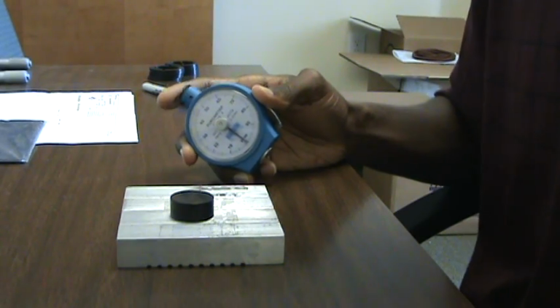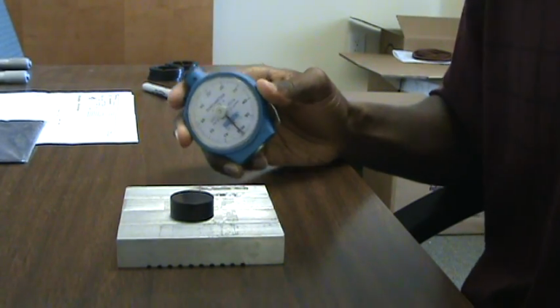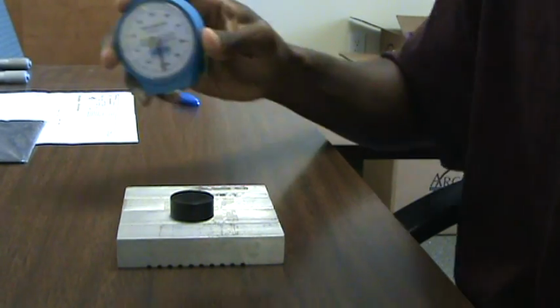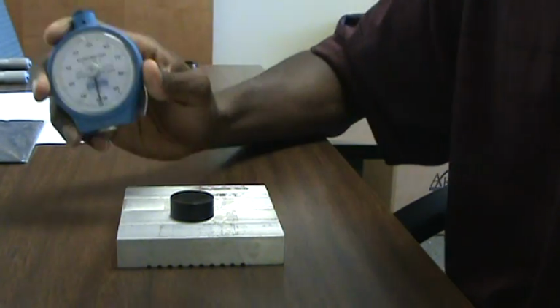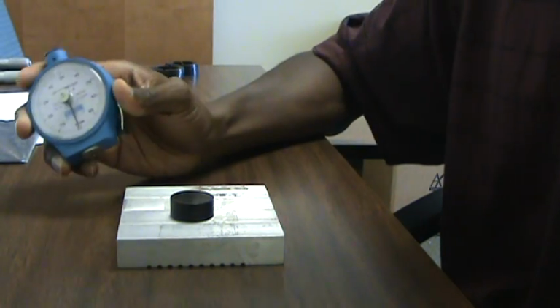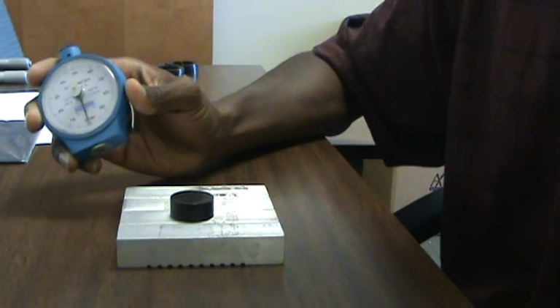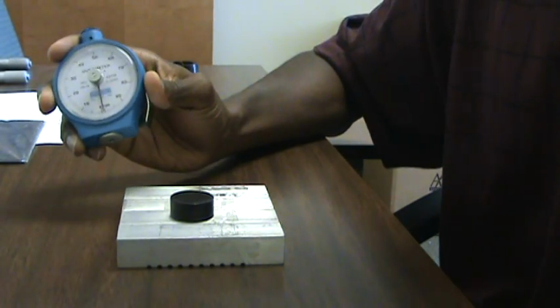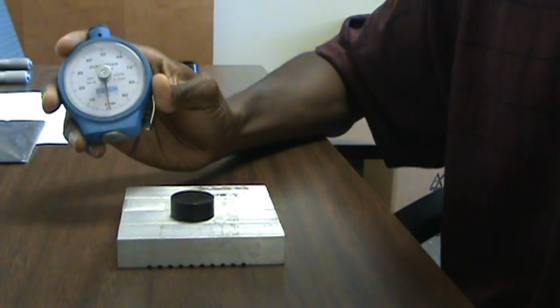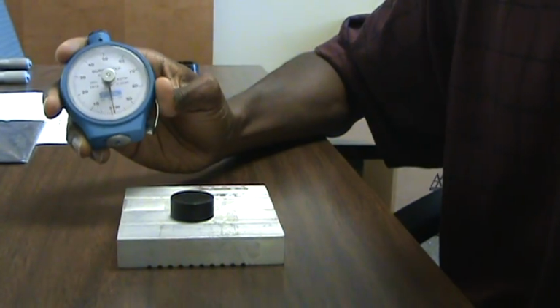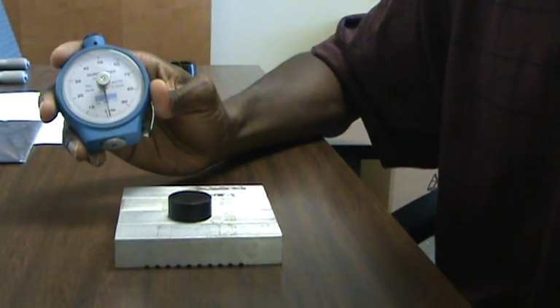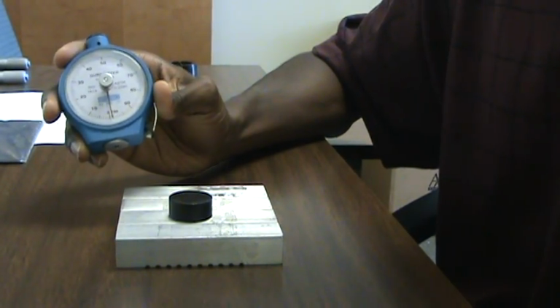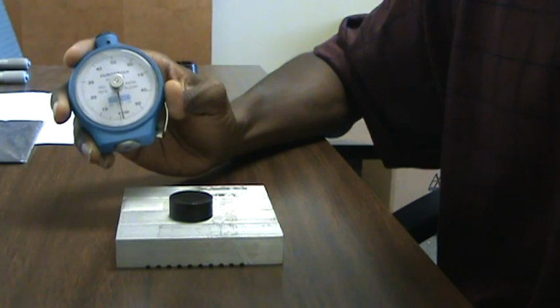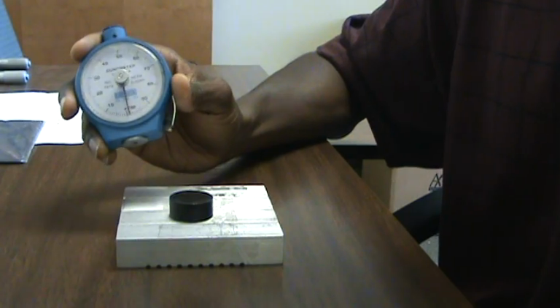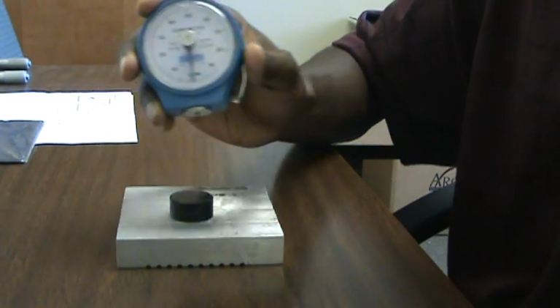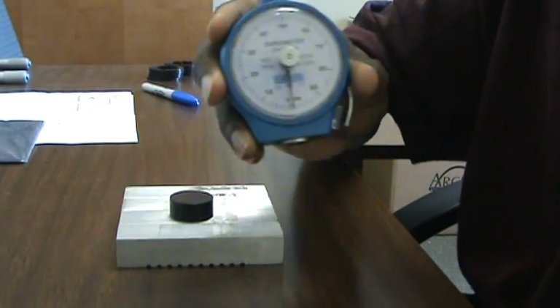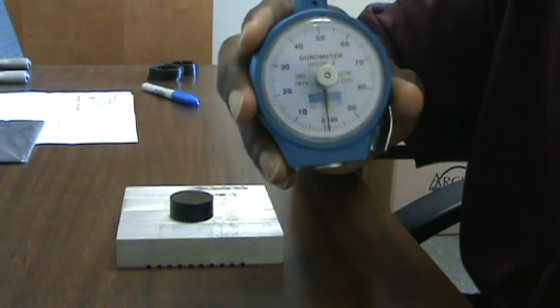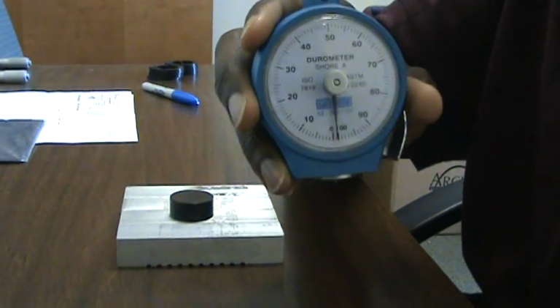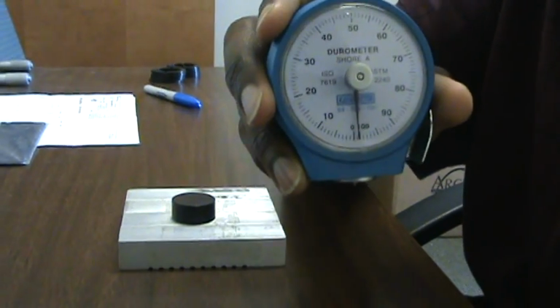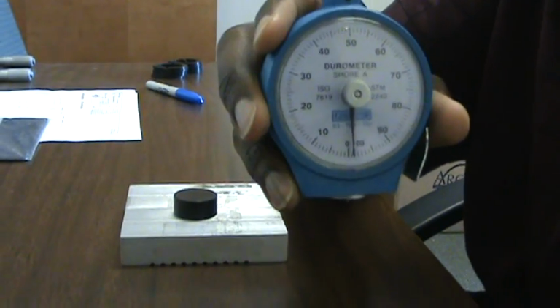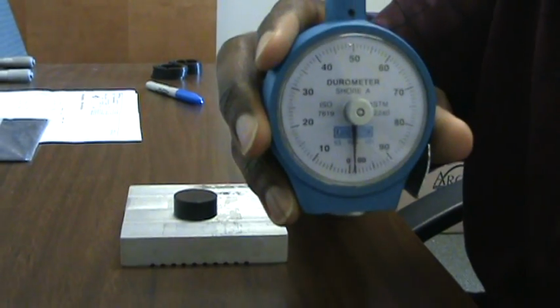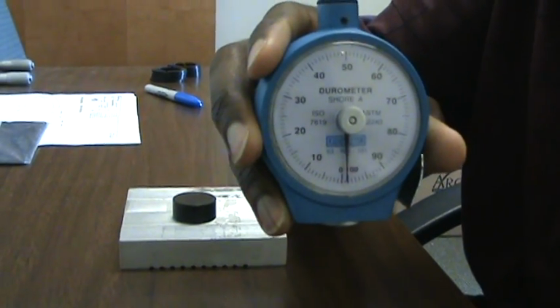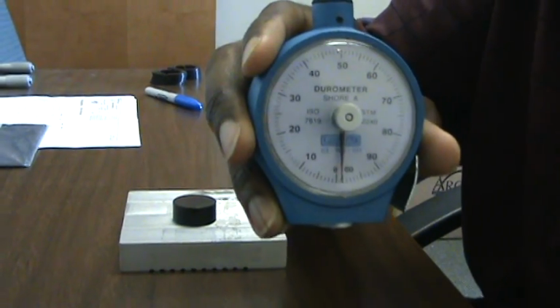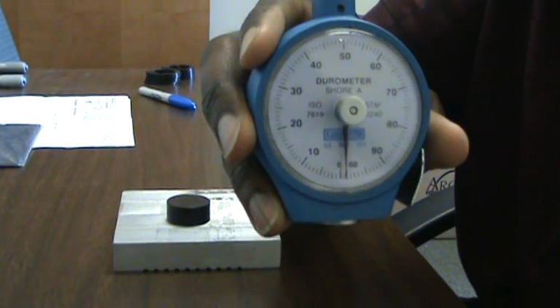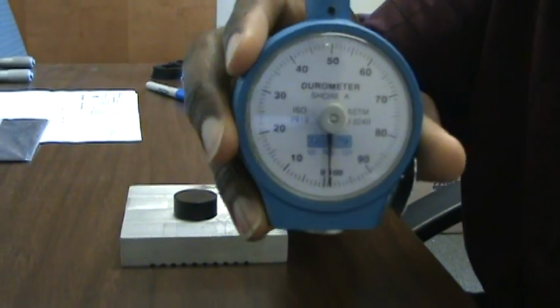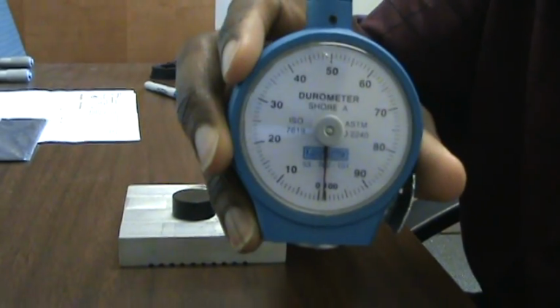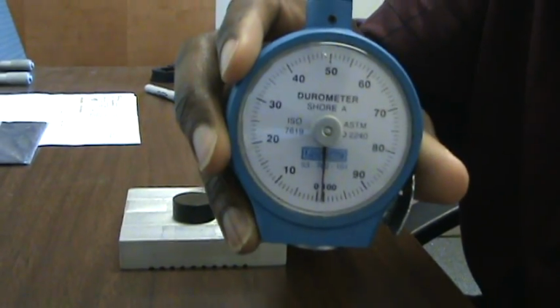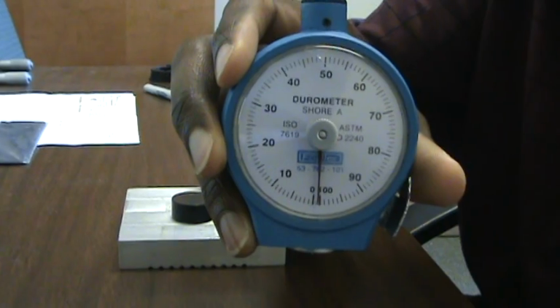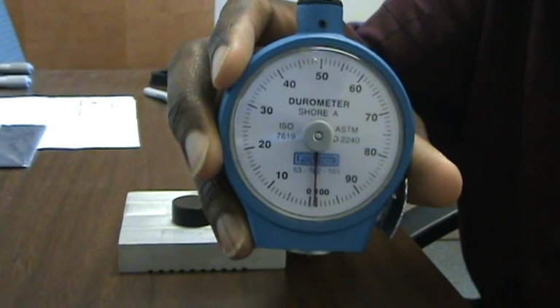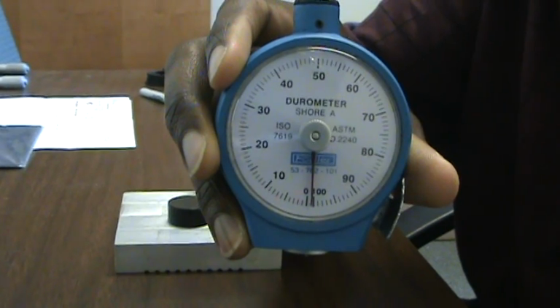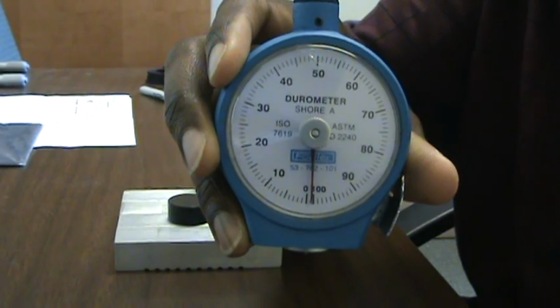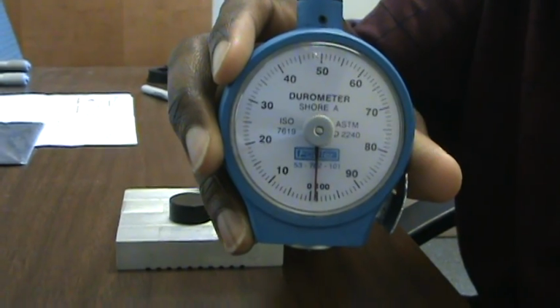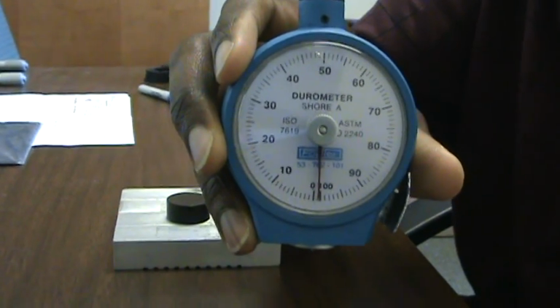Hello. I want to briefly show you how to test durometer with a Shore A durometer. This durometer gauge reads from 0 to 100 on the Shore A scale.